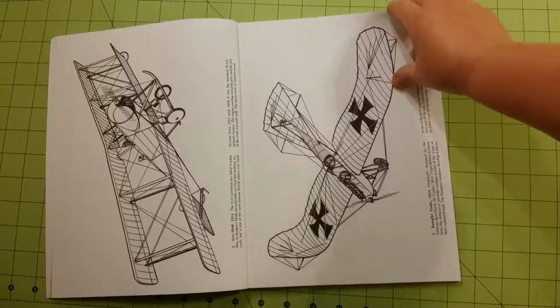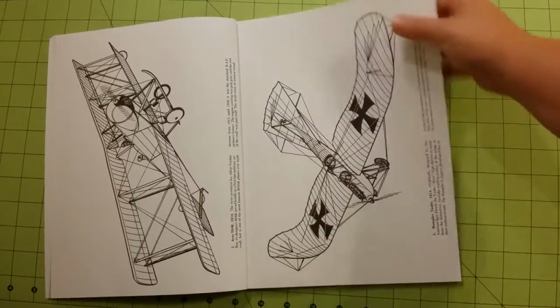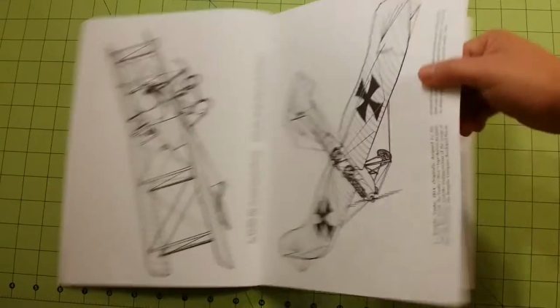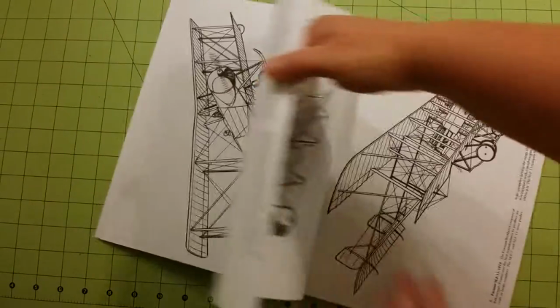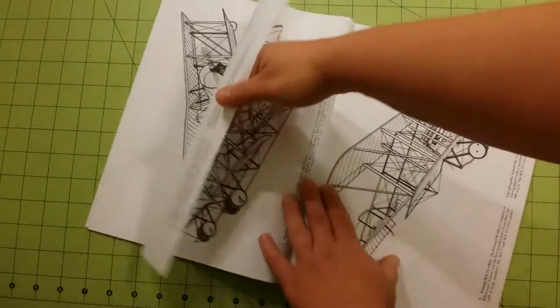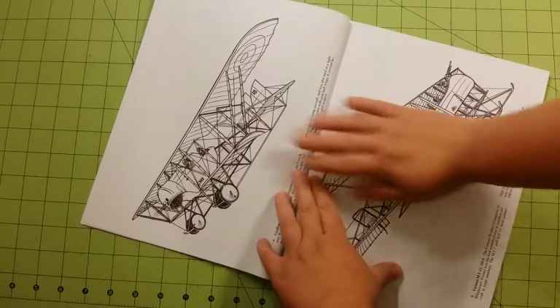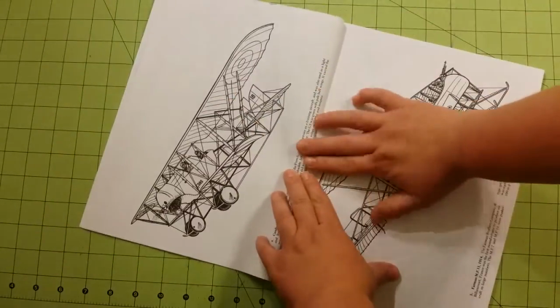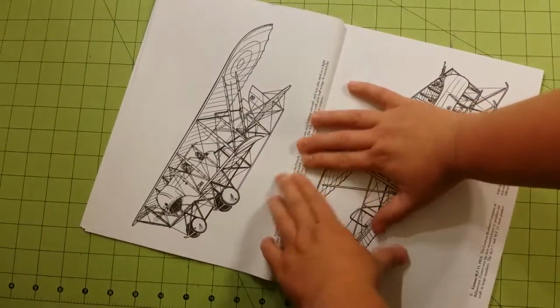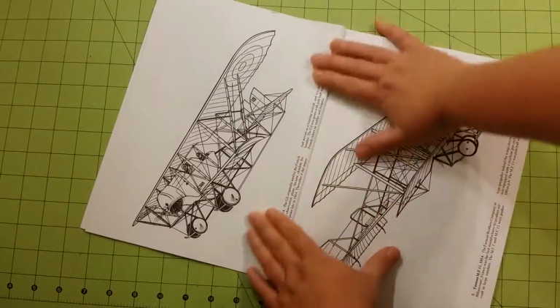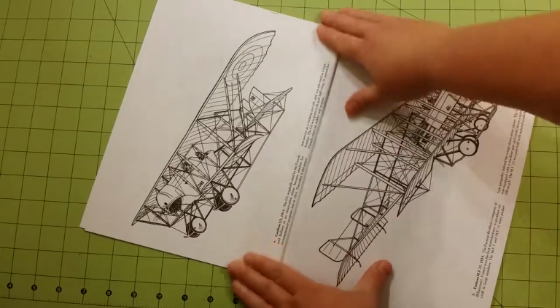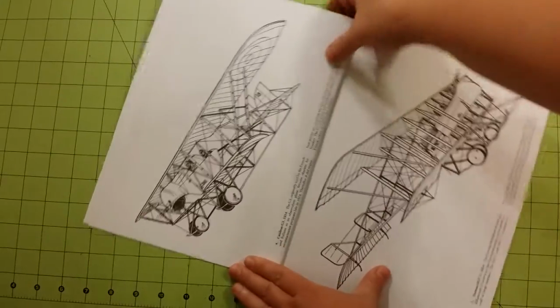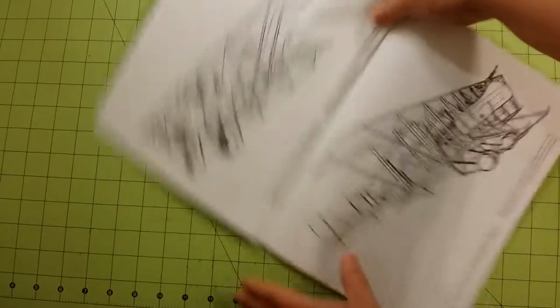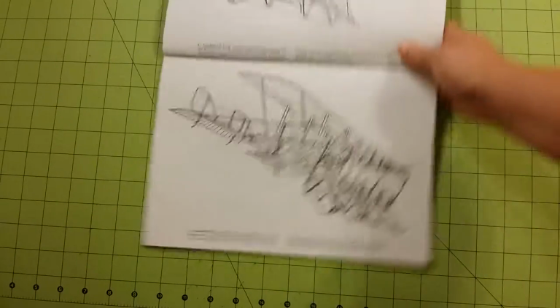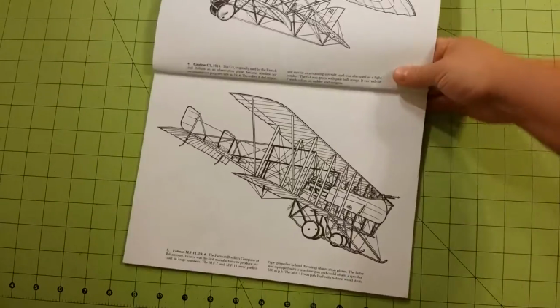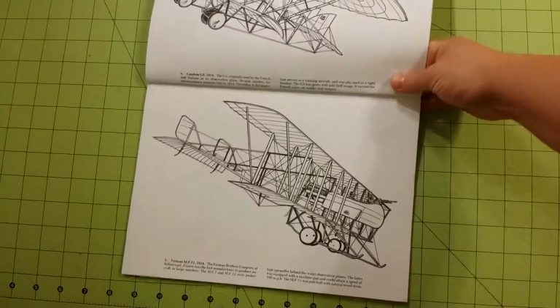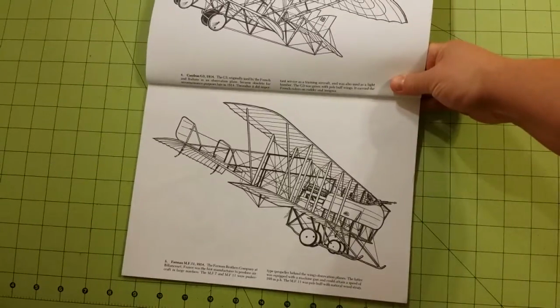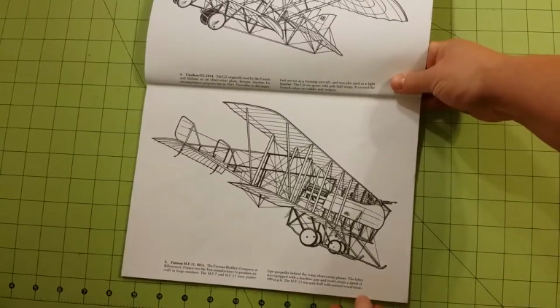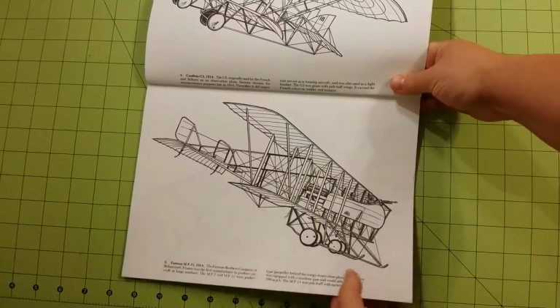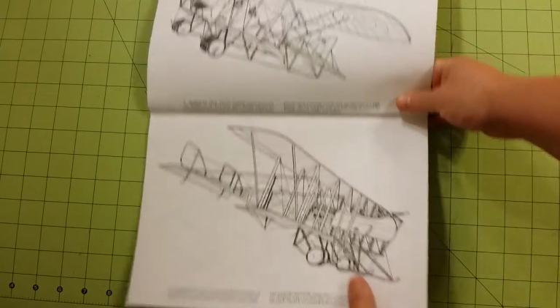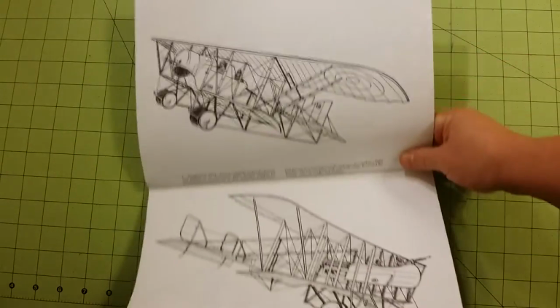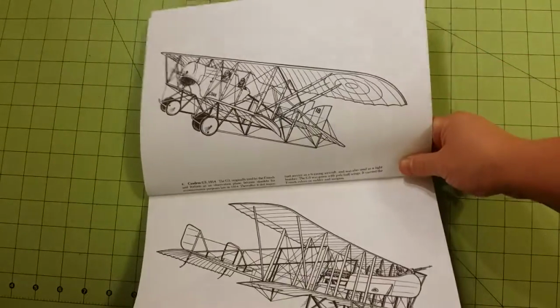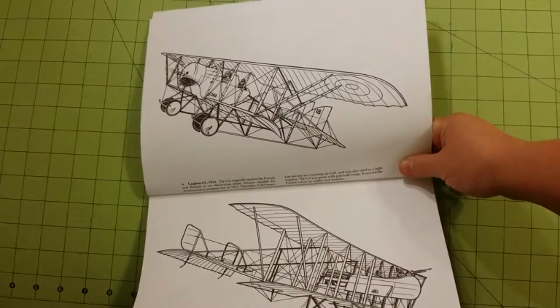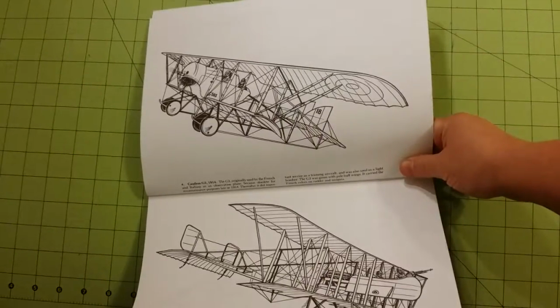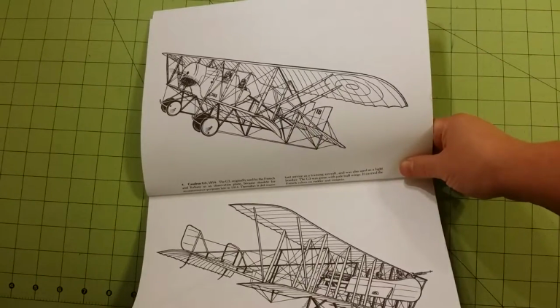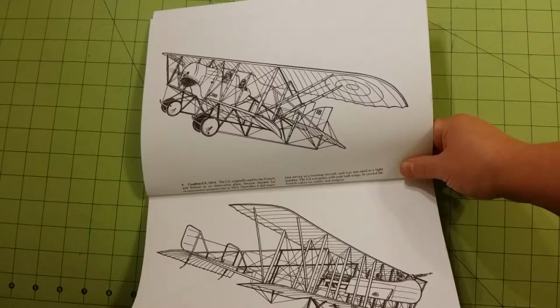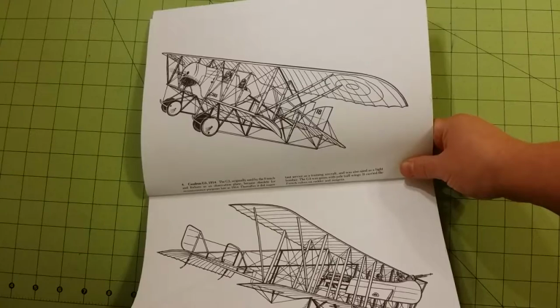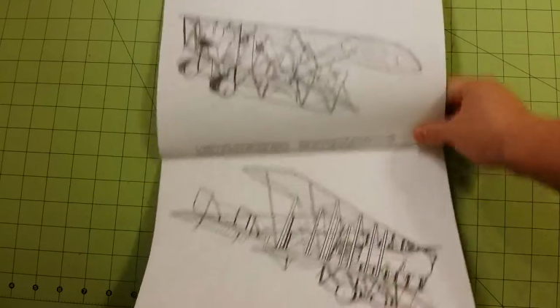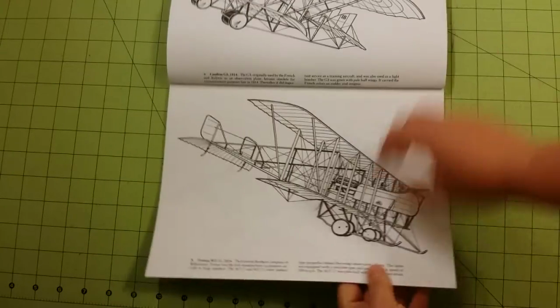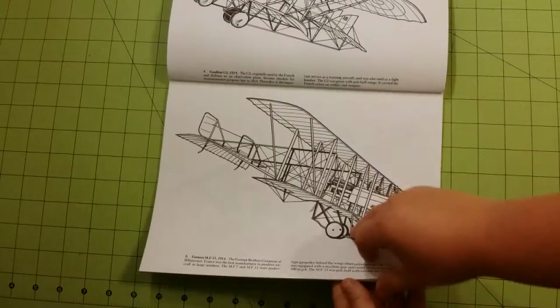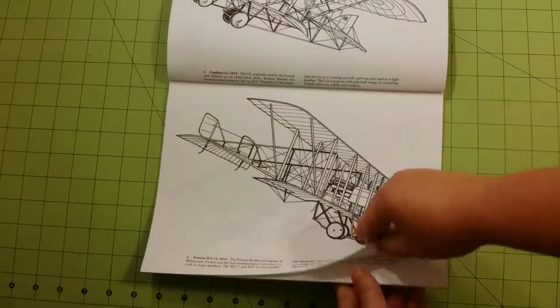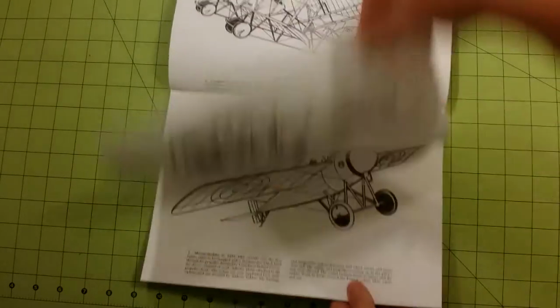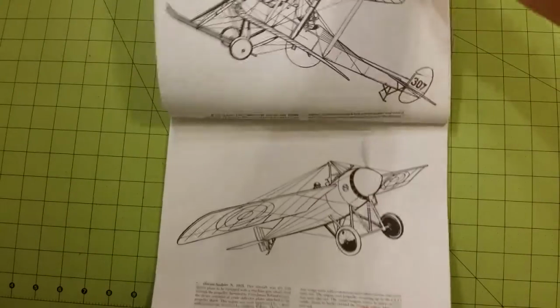As you can see, most of the pictures are done sideways, which makes it a little bit more difficult to film, but that's okay.